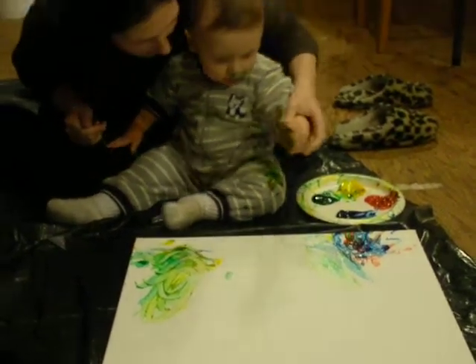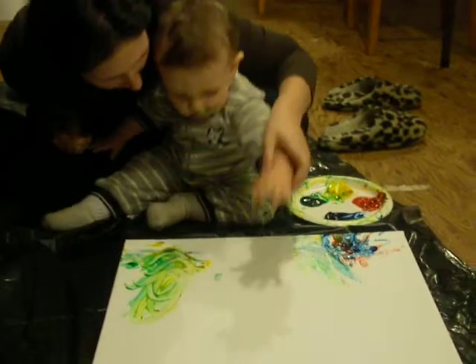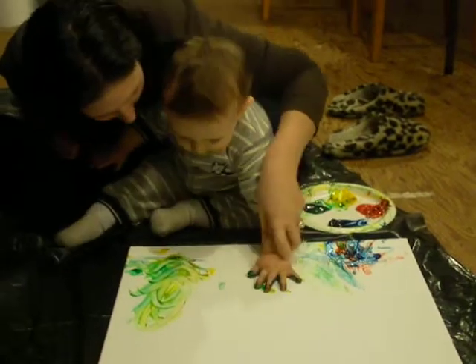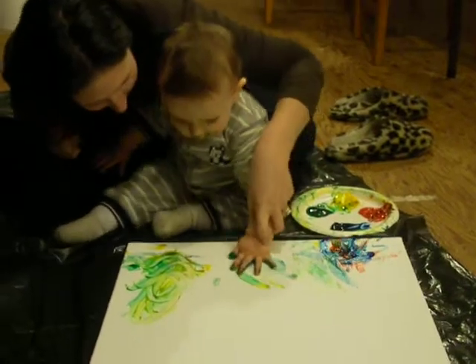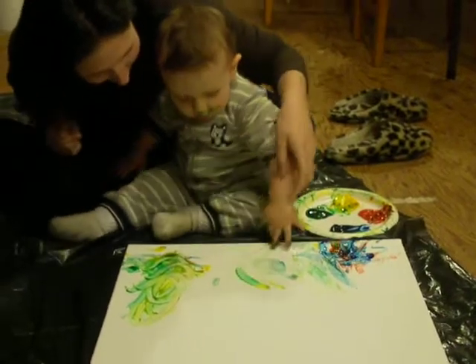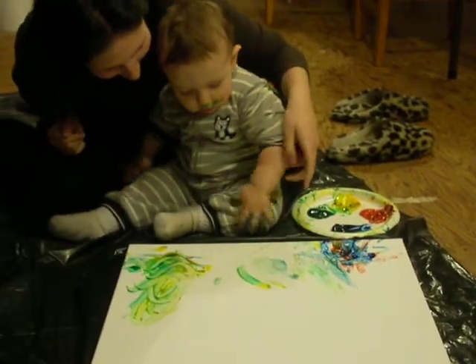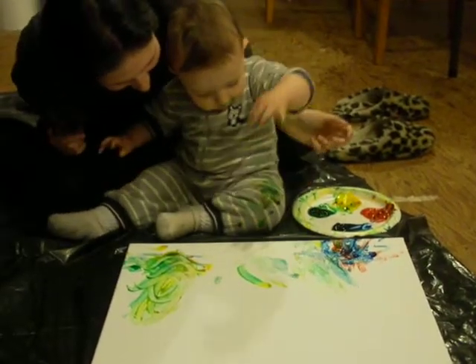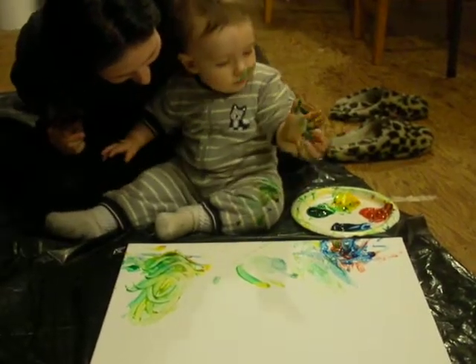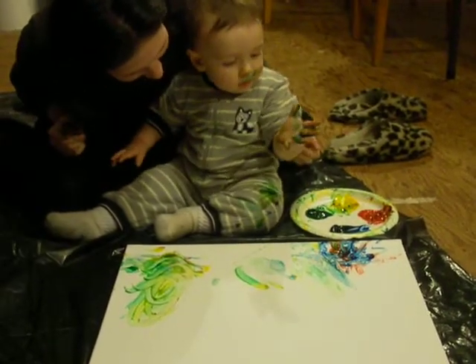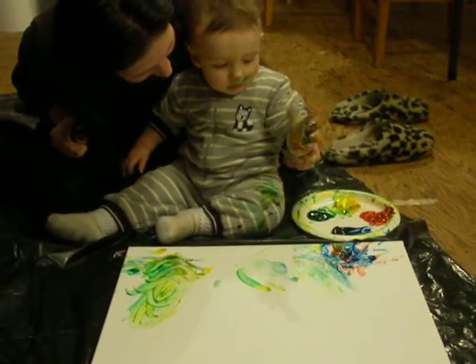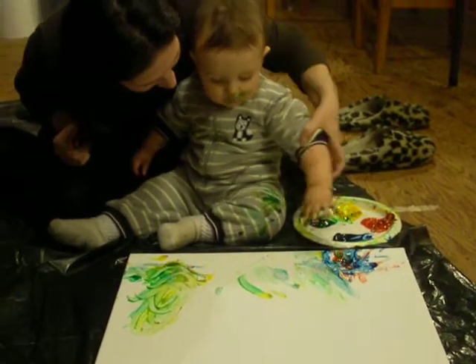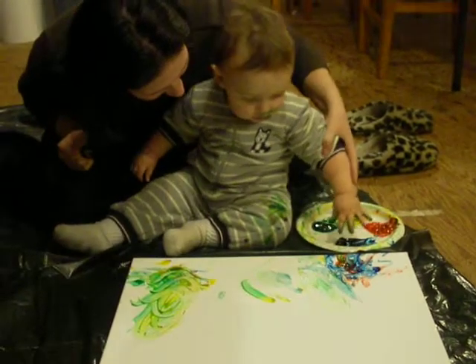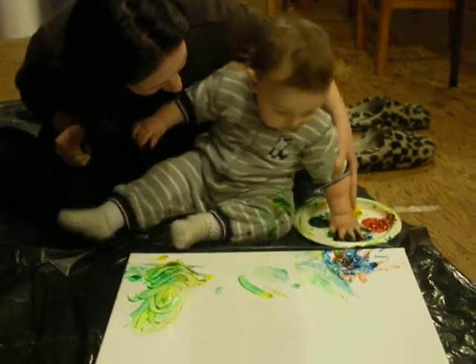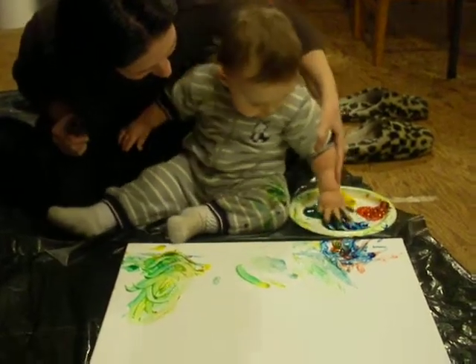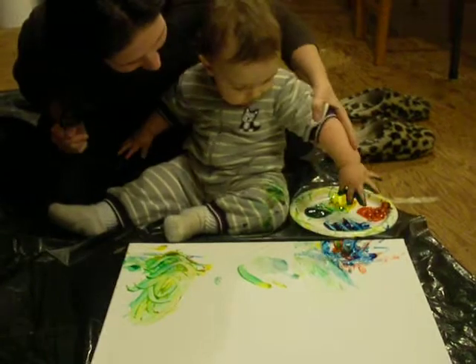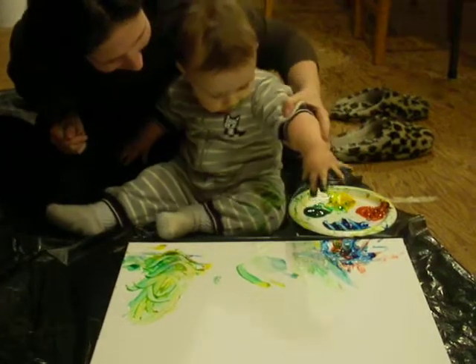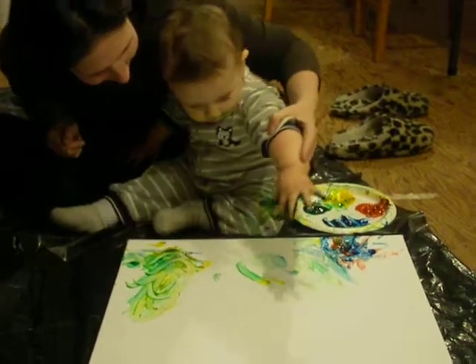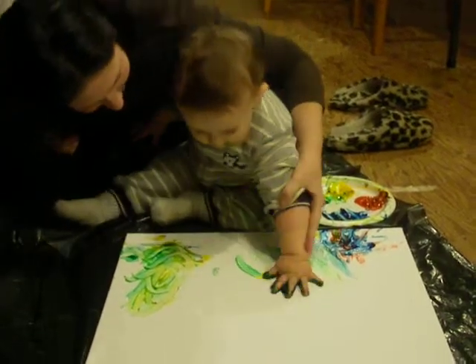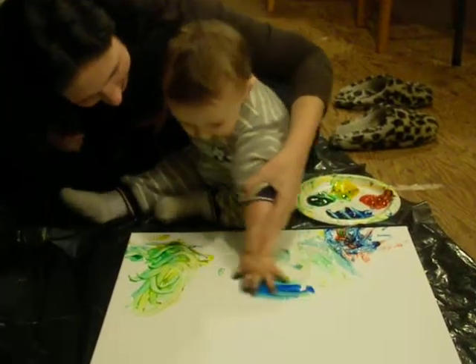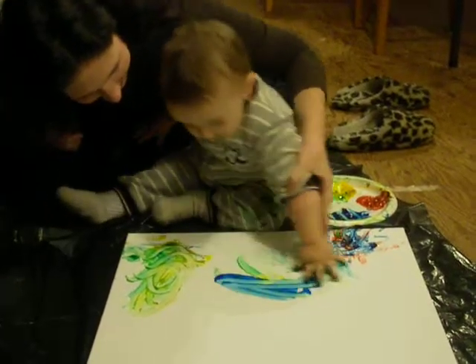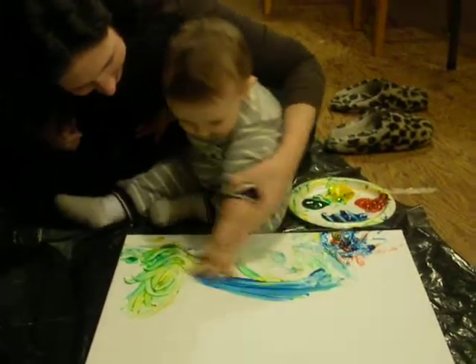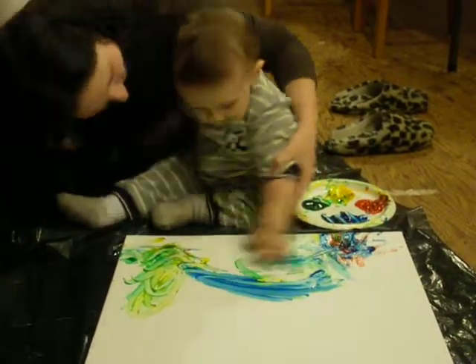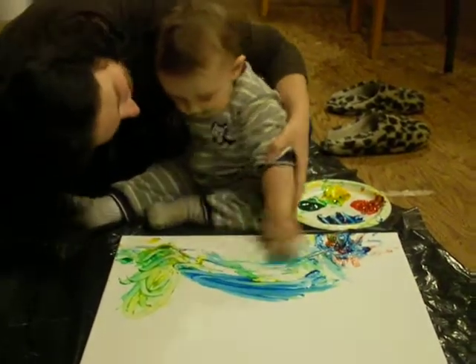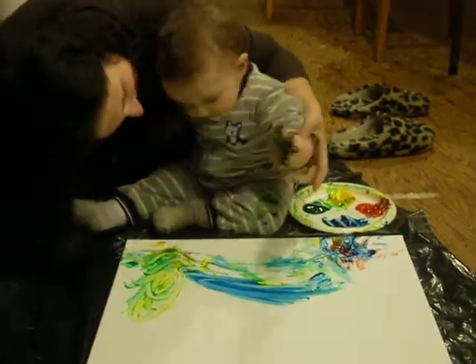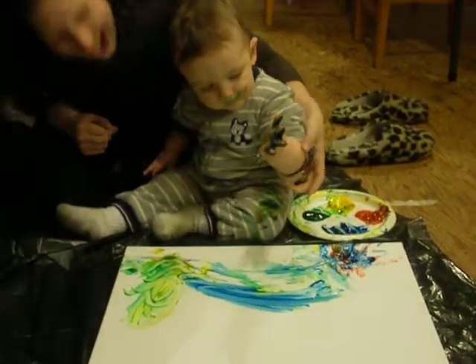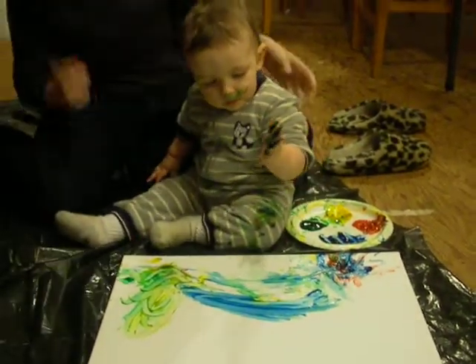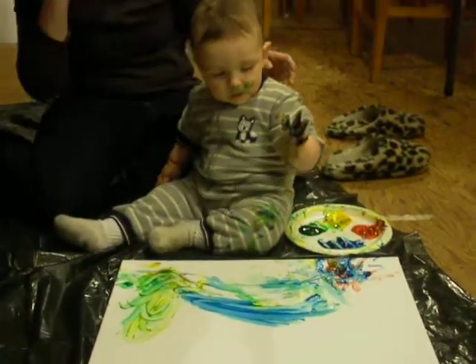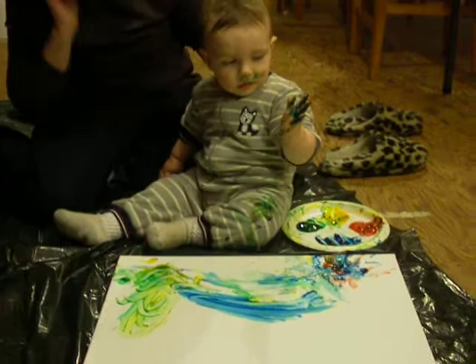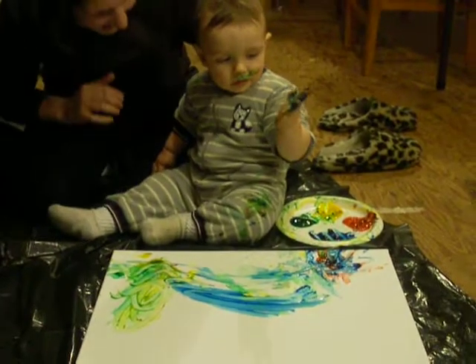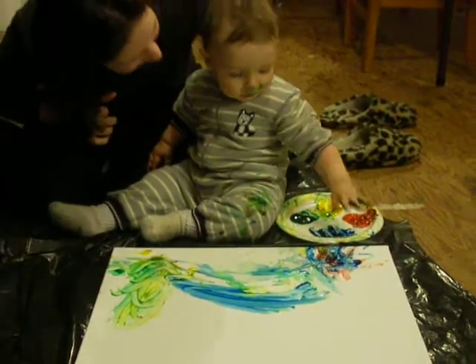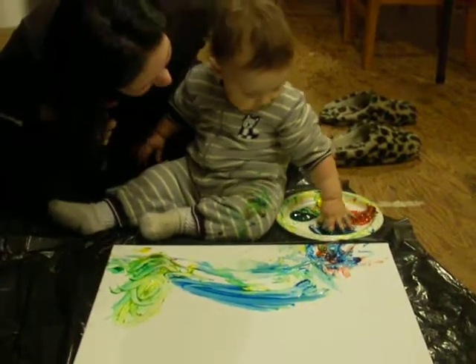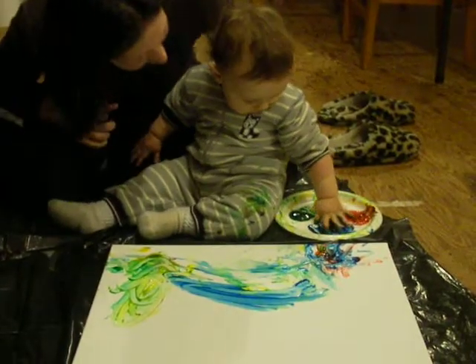And then... there we go. Let's get some on his other hand. He's already got some on his face. Oh, yeah. Look at your face.